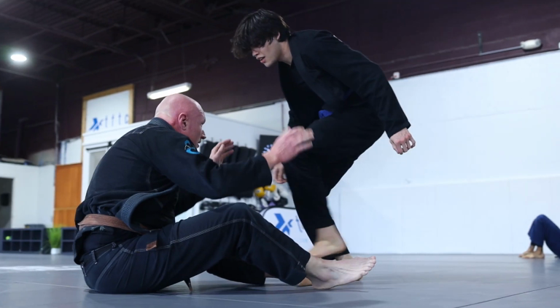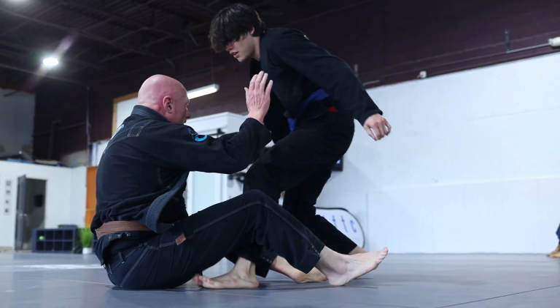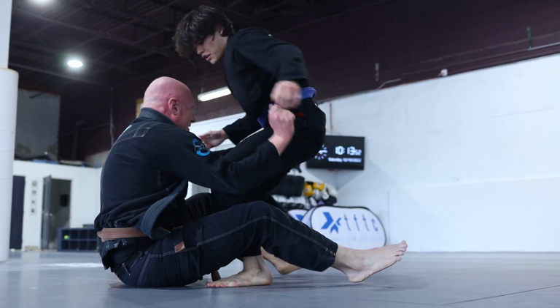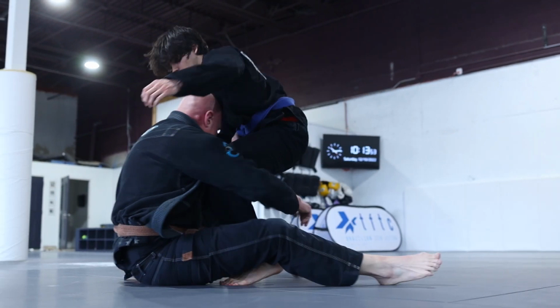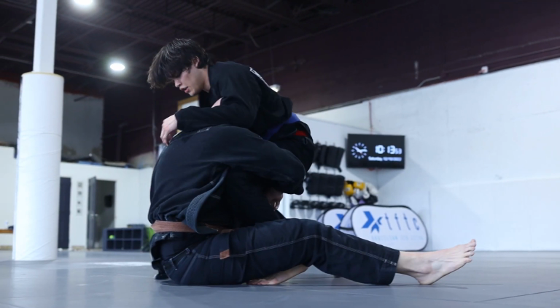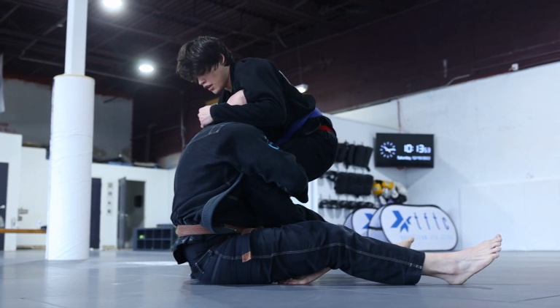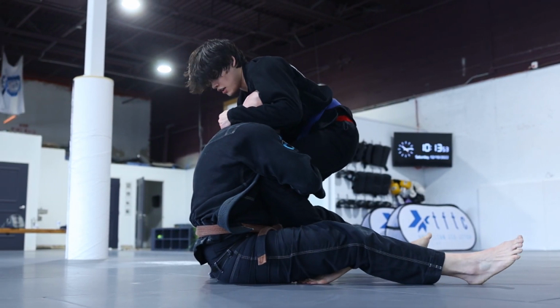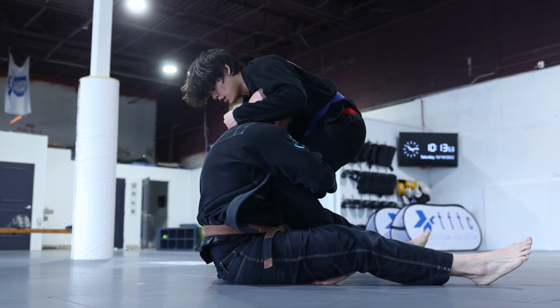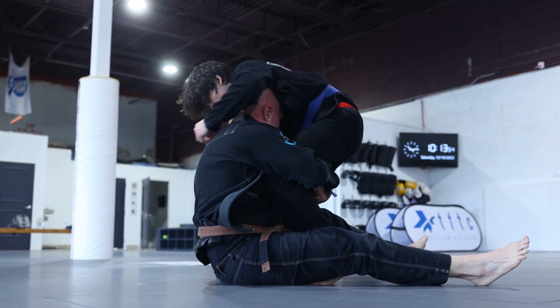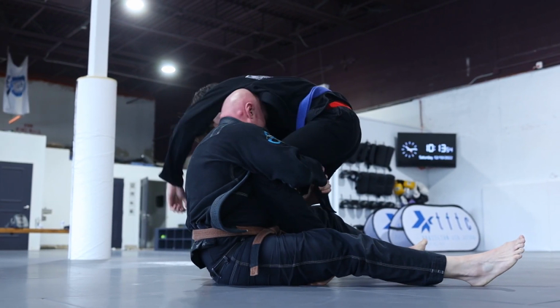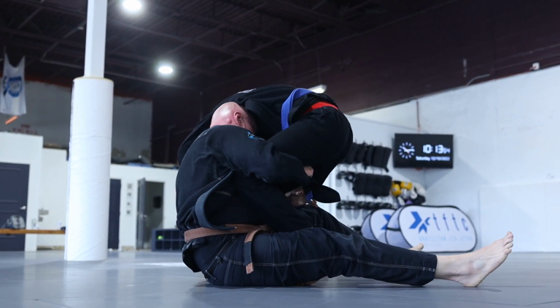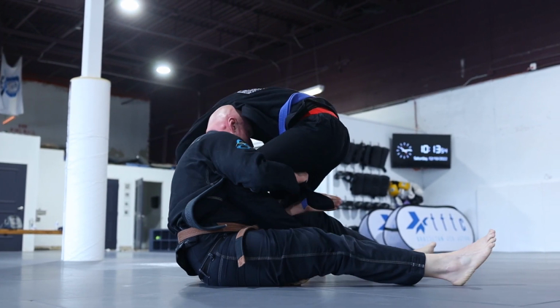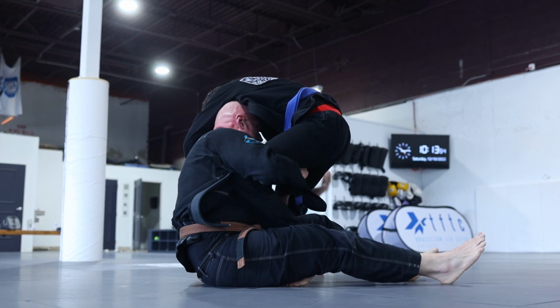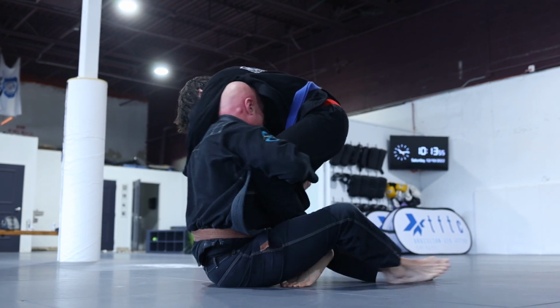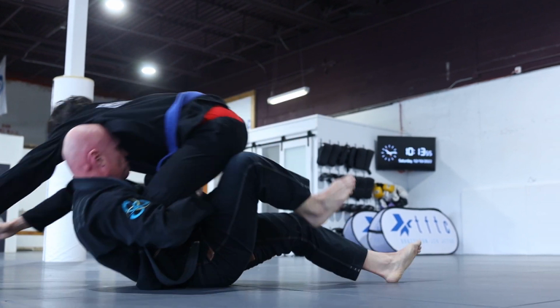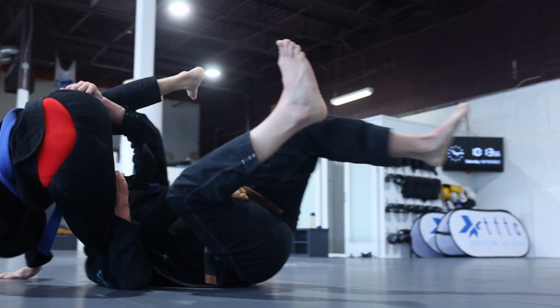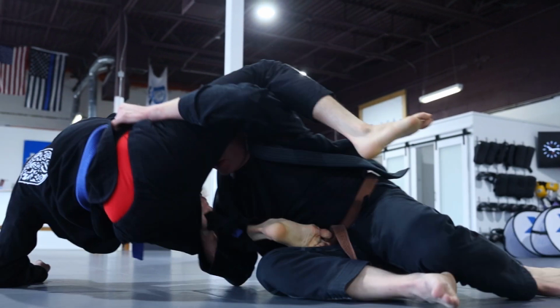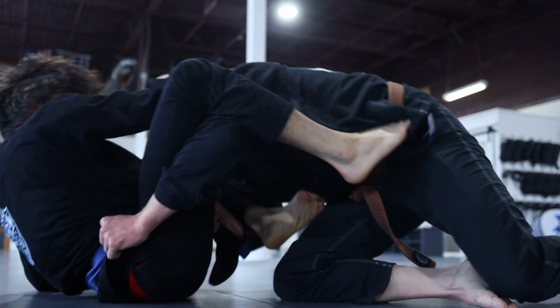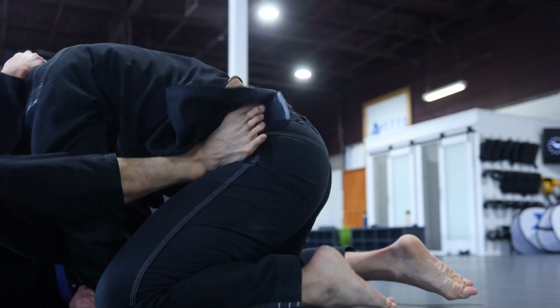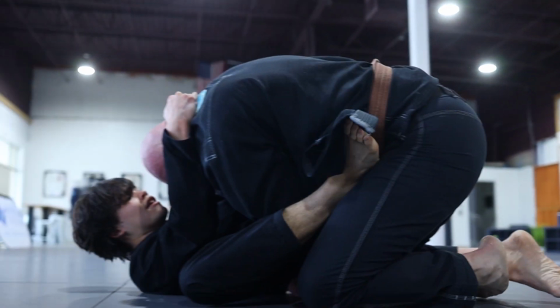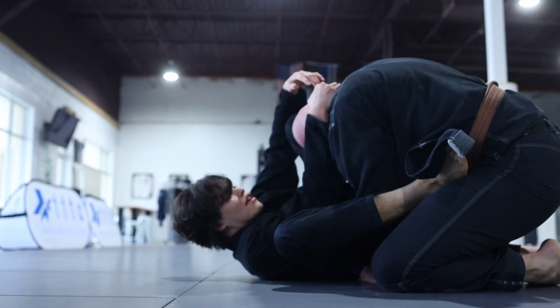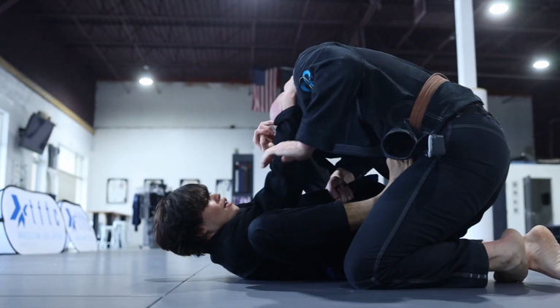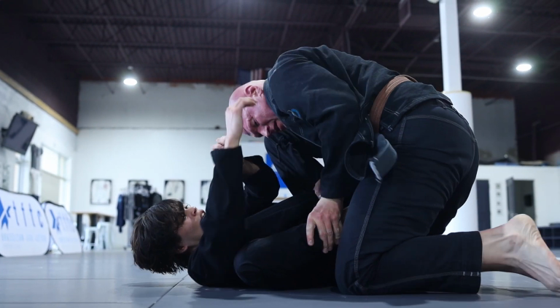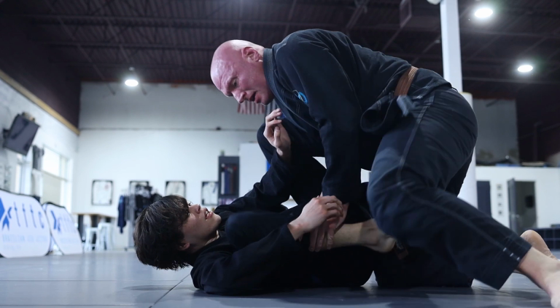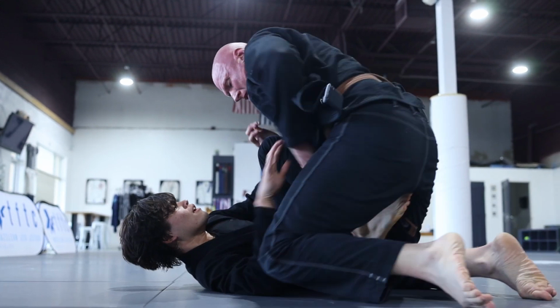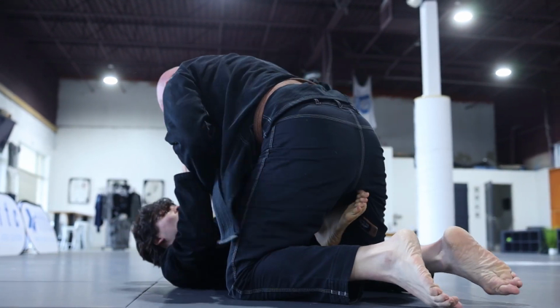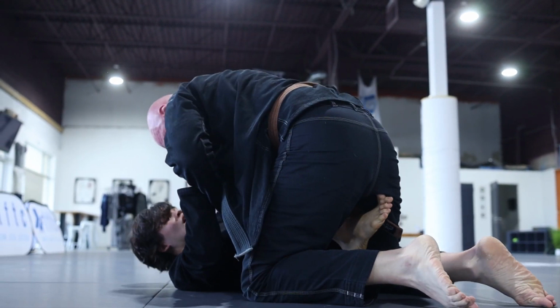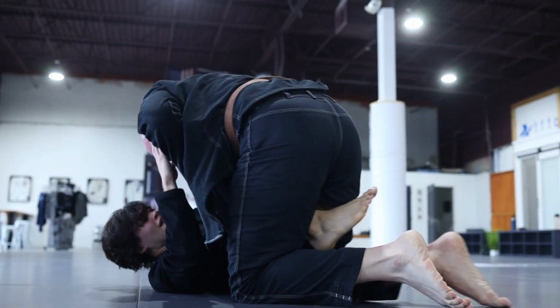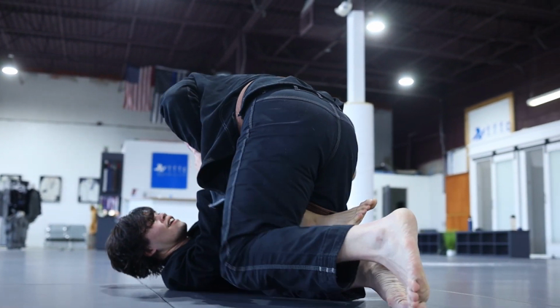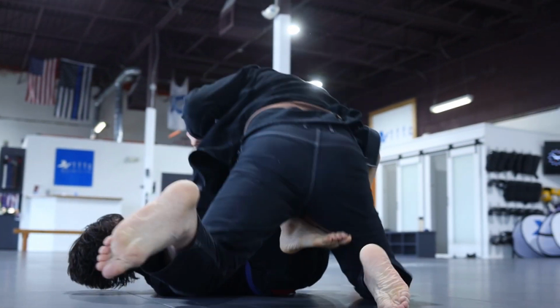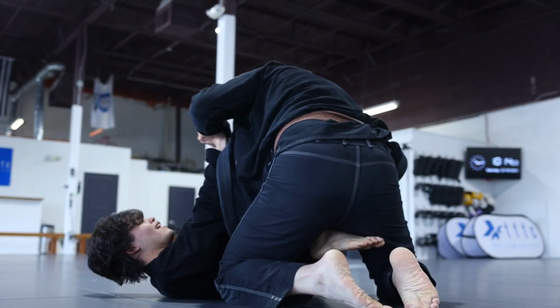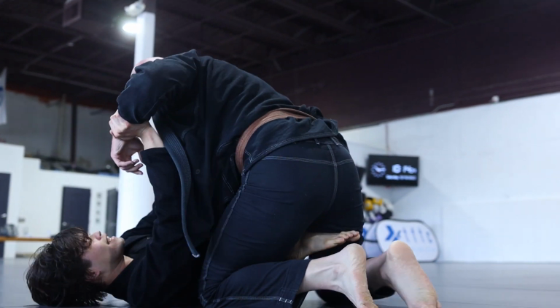I go for another inside step — after two positive exchanges — this time looking for a kimura roll. Will stays tight and I stay in this position one second too long. He grabs my lapel and flips me over to reverse the position again. Now Will is in a great position to start pouring an immense amount of pressure on top of me.